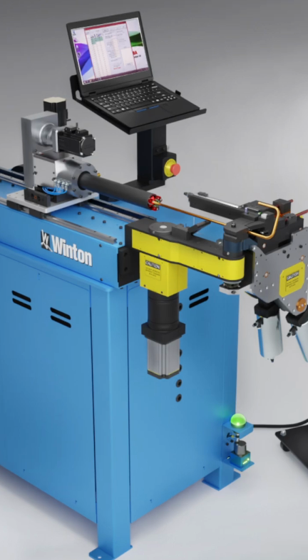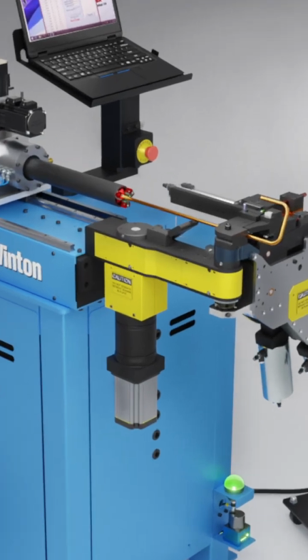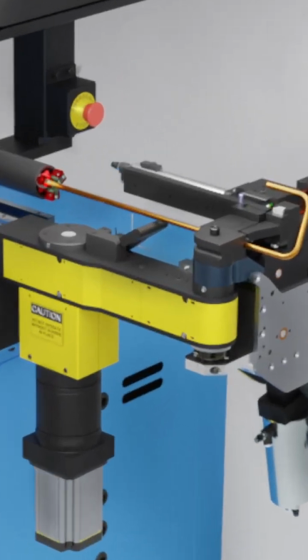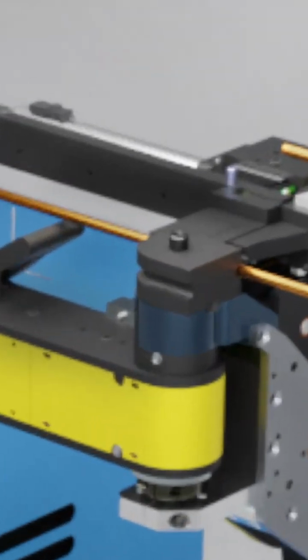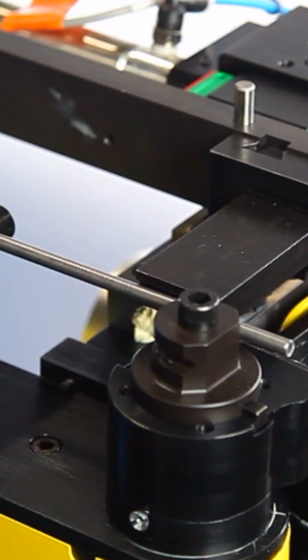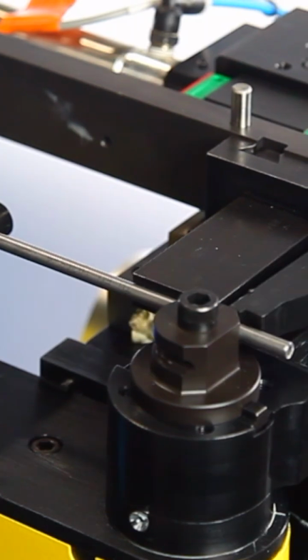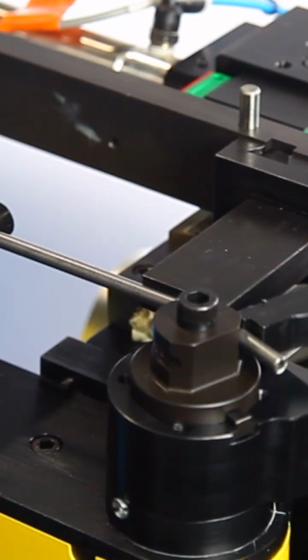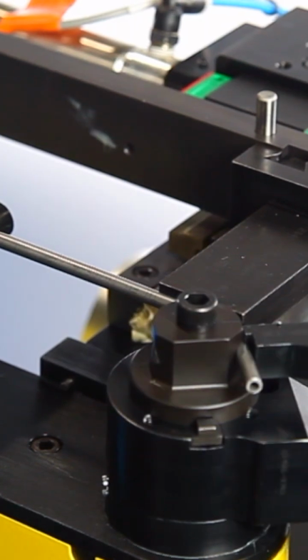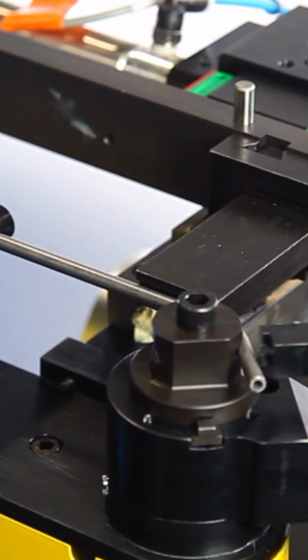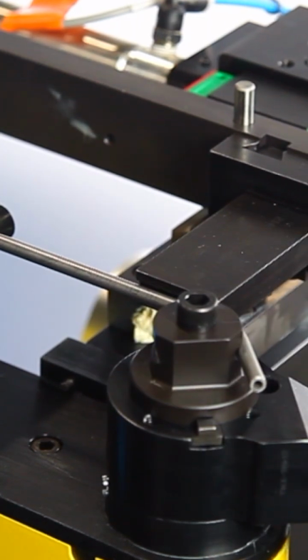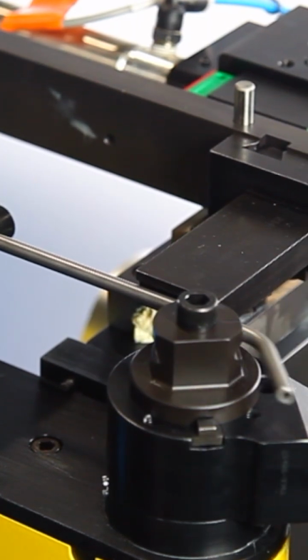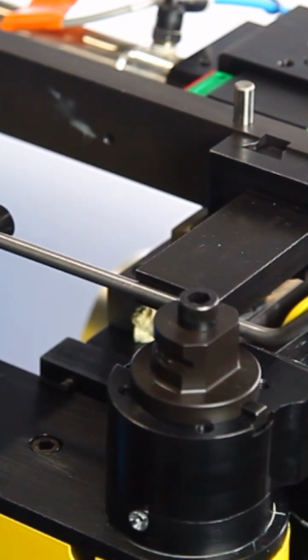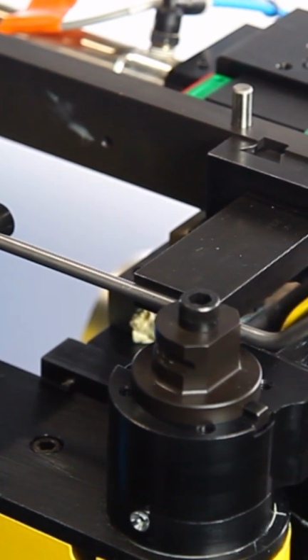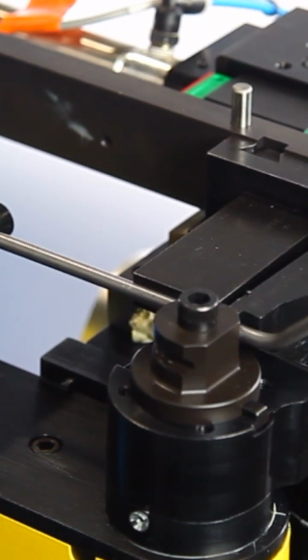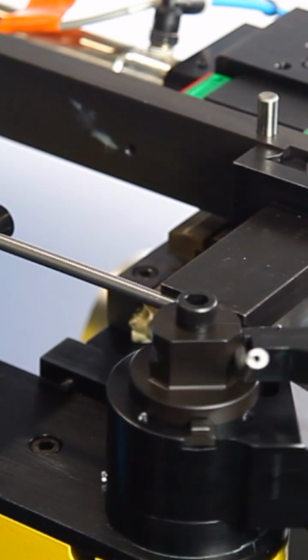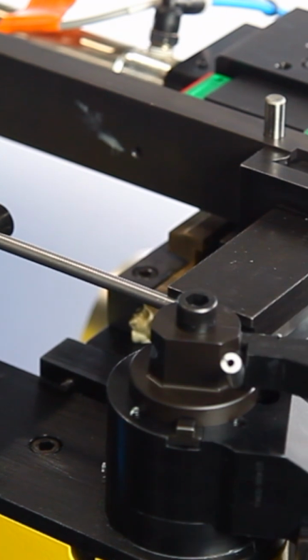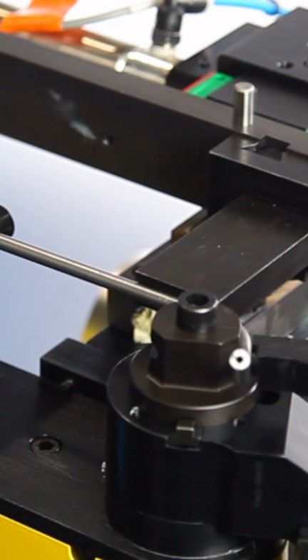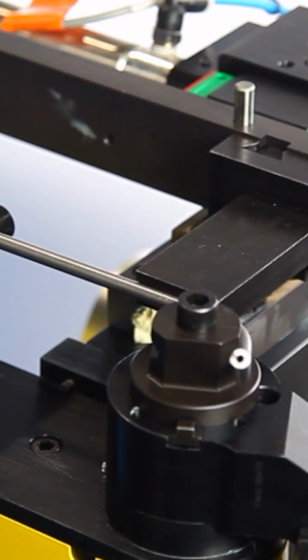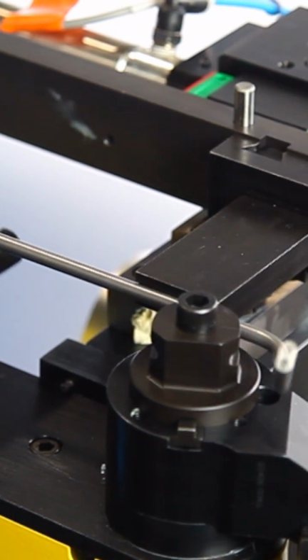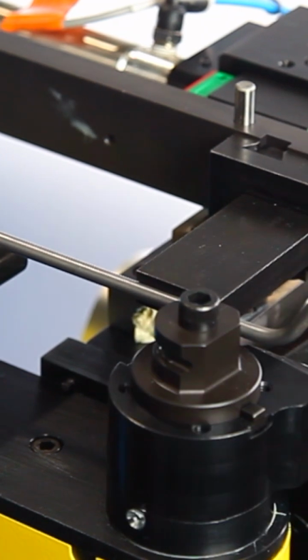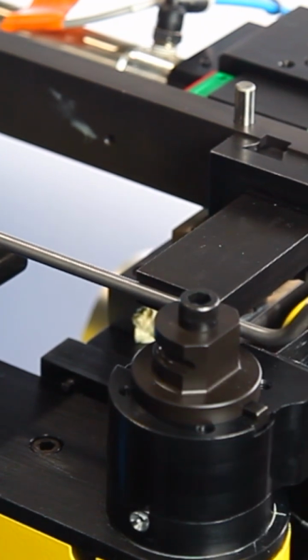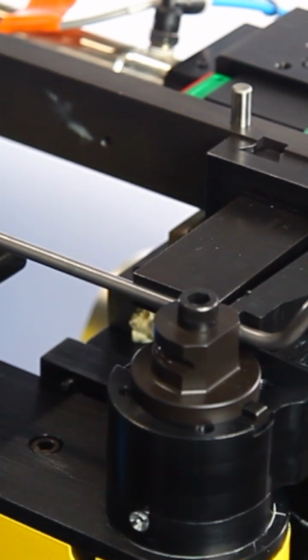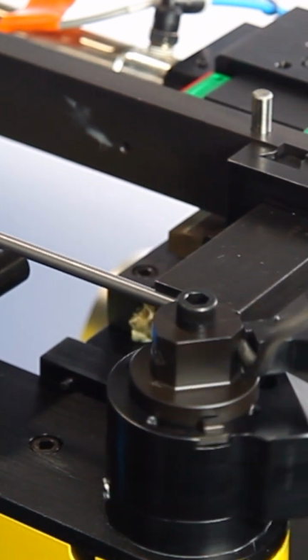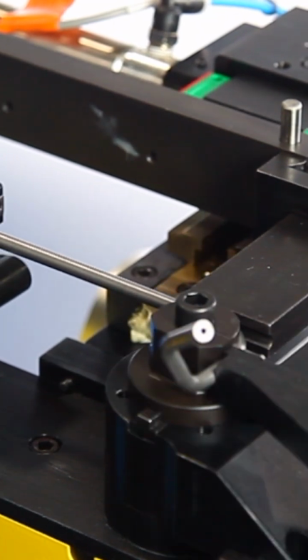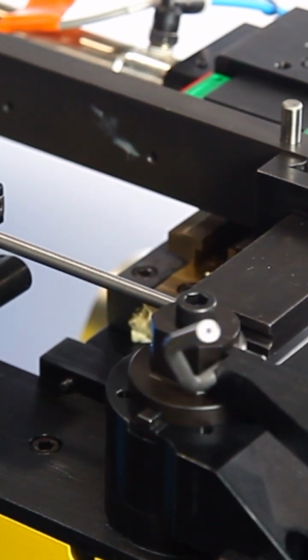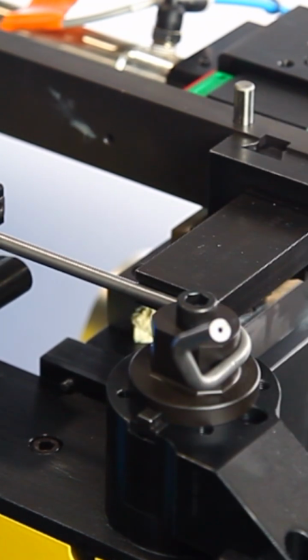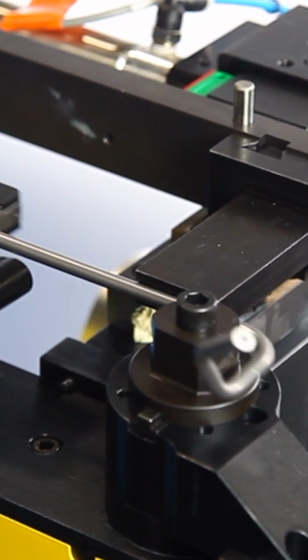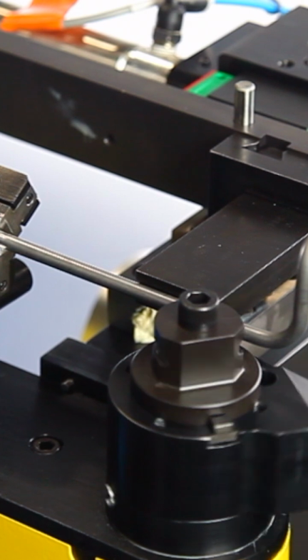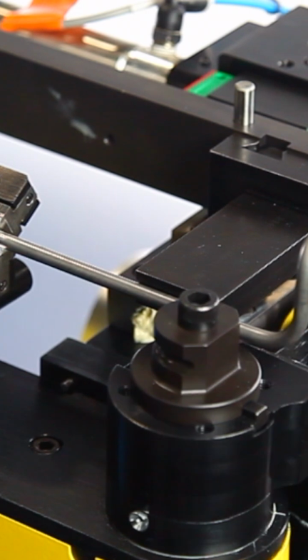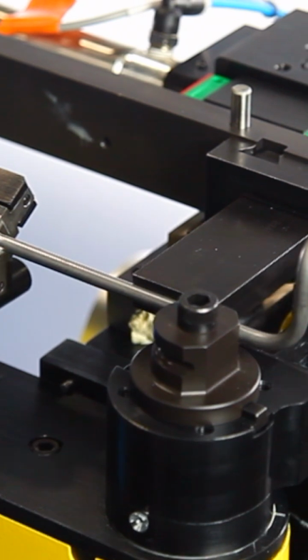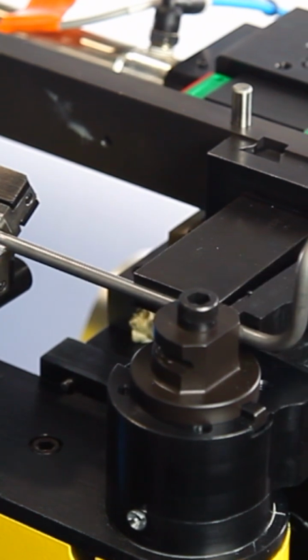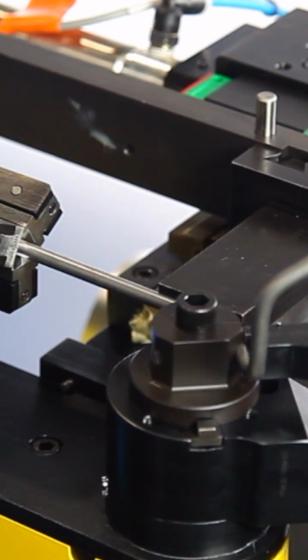The RD10 electric CNC tube bender from Winton Machine is purpose-built for precision forming of small diameter tubing, including brake lines, refrigeration components, and fuel lines.